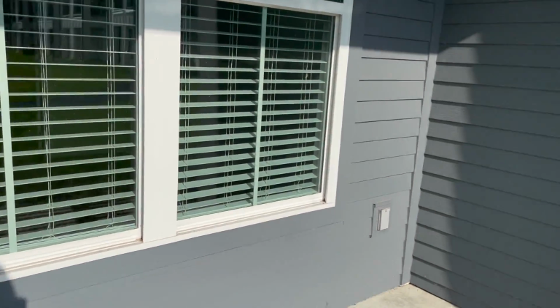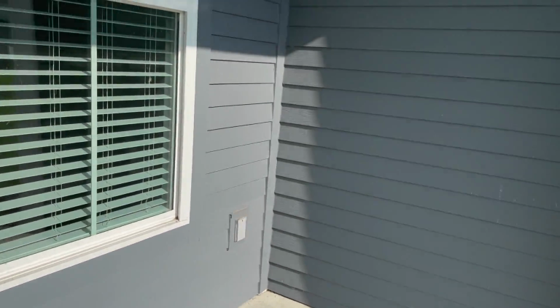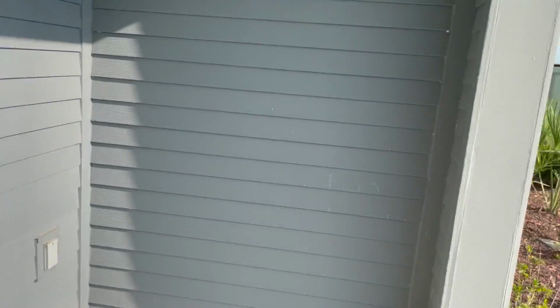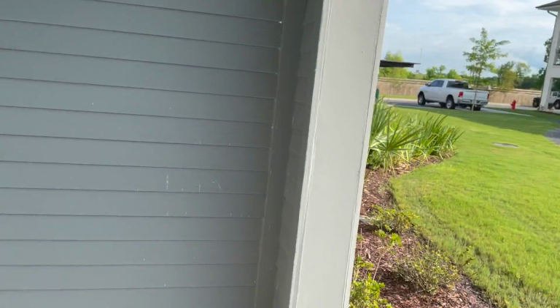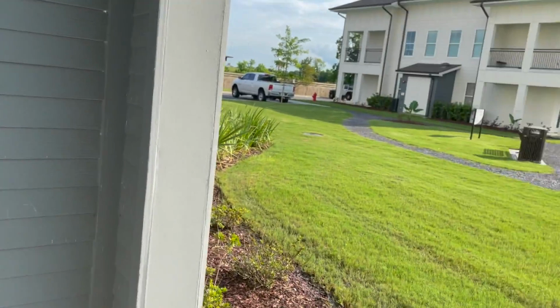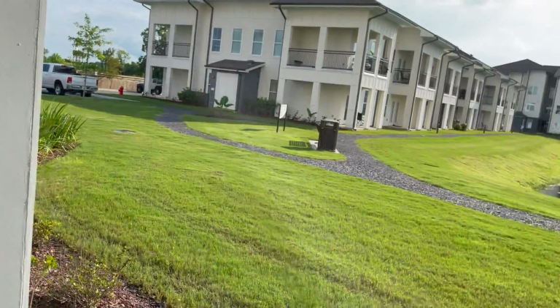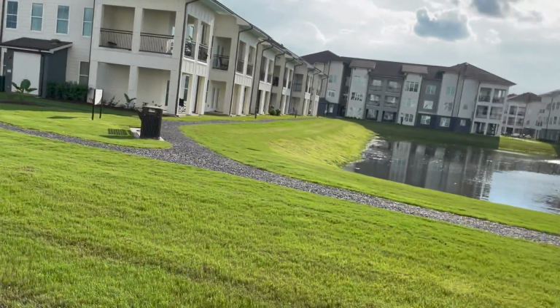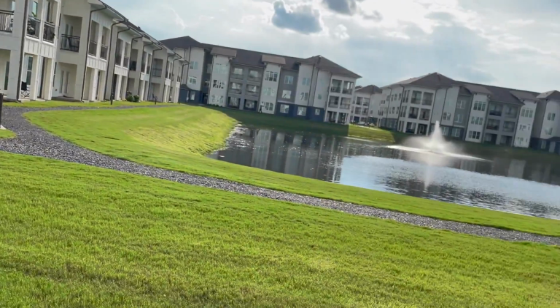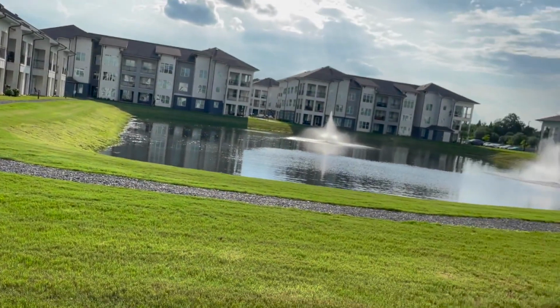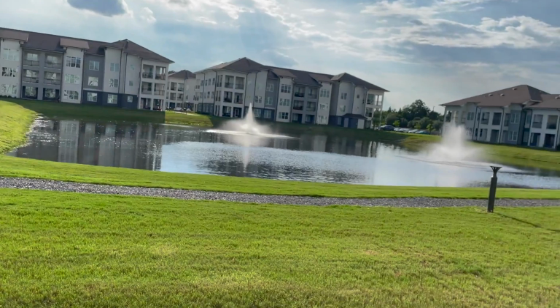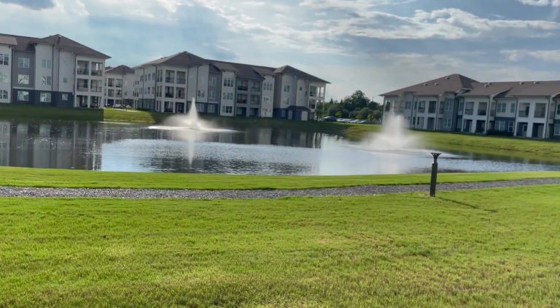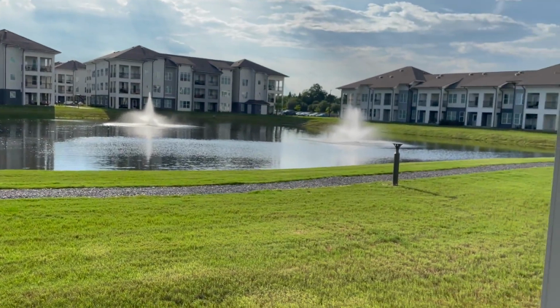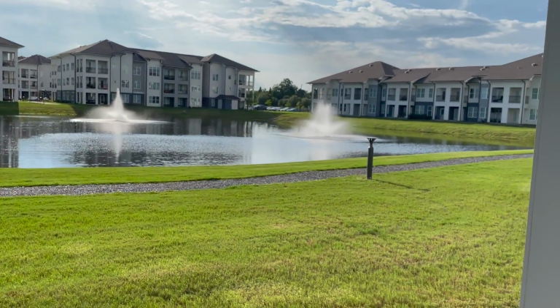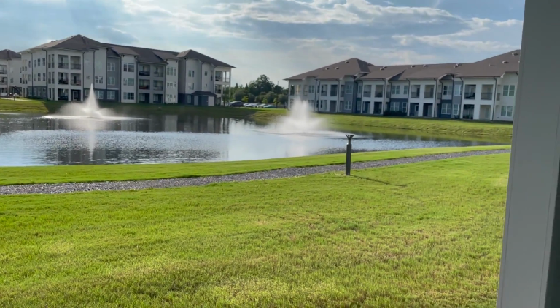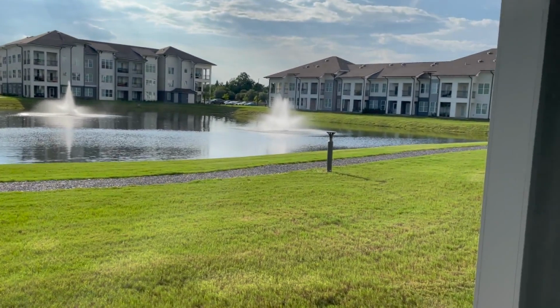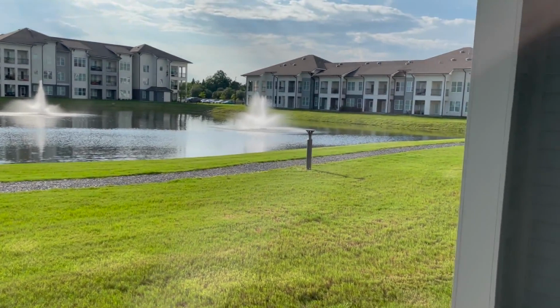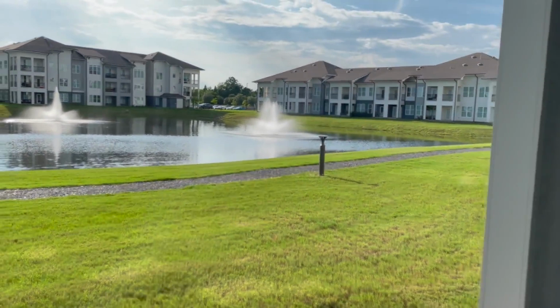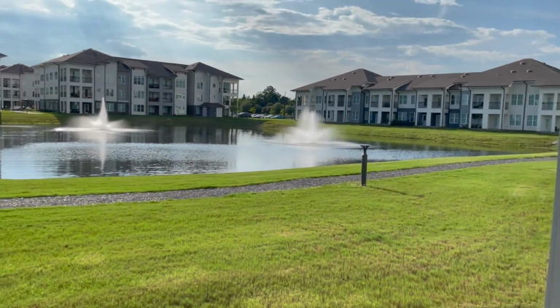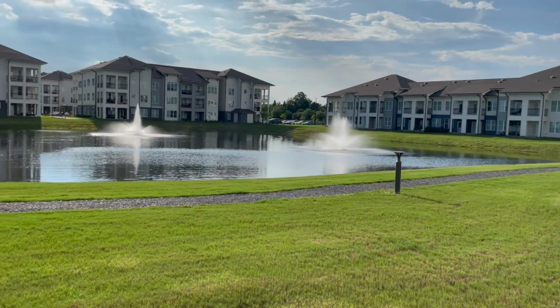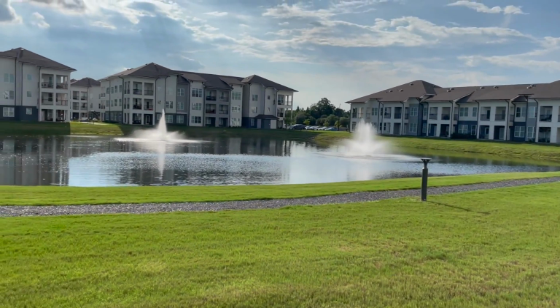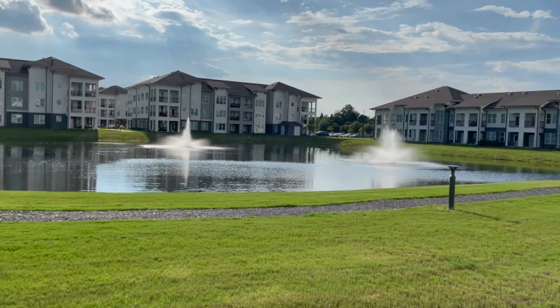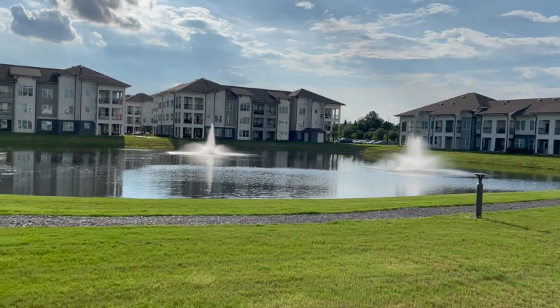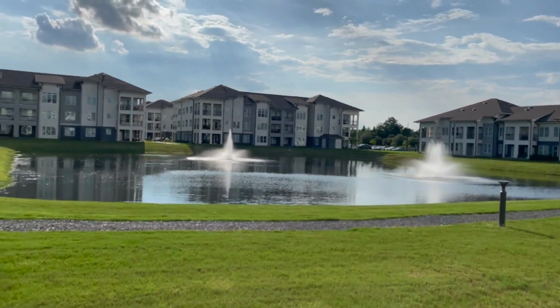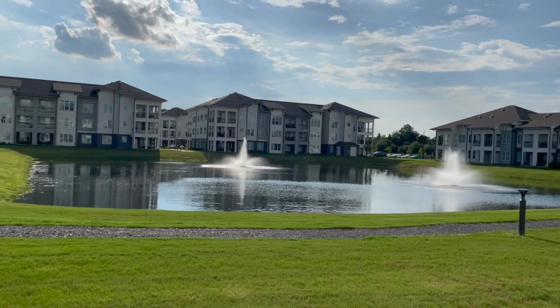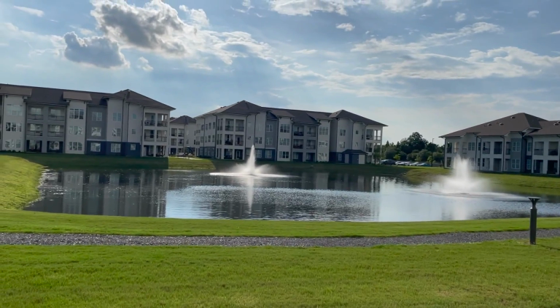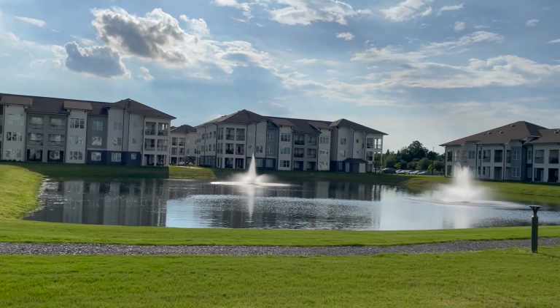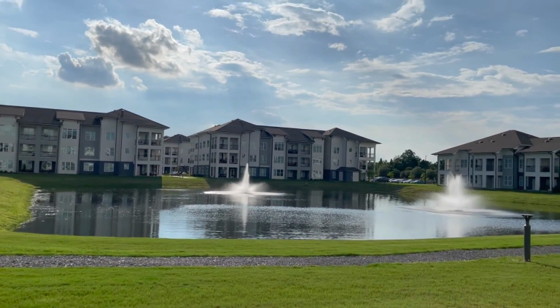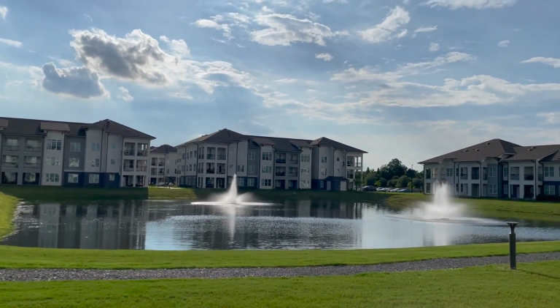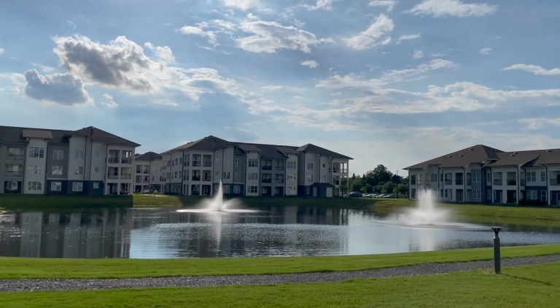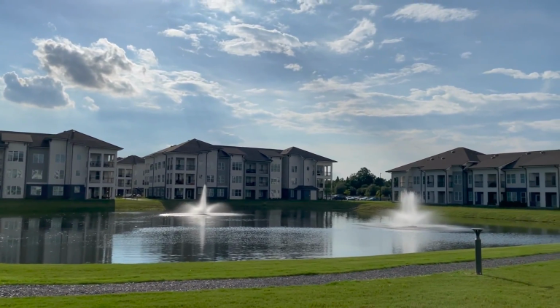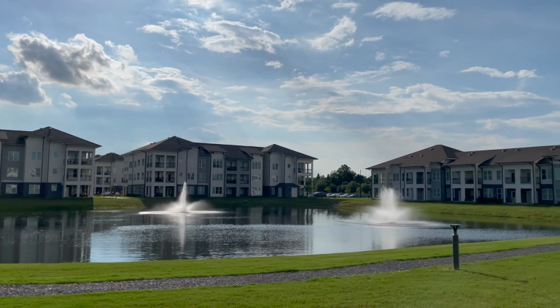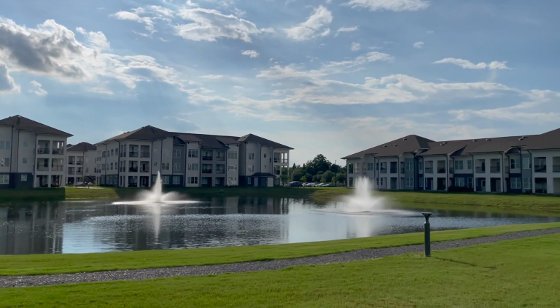This is the end of the video. Let me know what you guys think down in the comments below. Be on the lookout for a furnished apartment tour coming soon, and until next time I will see you guys later.